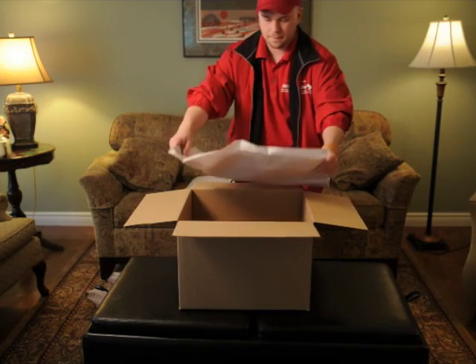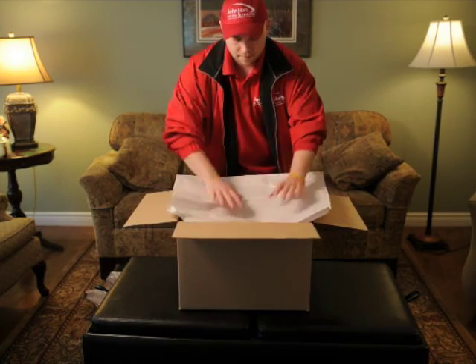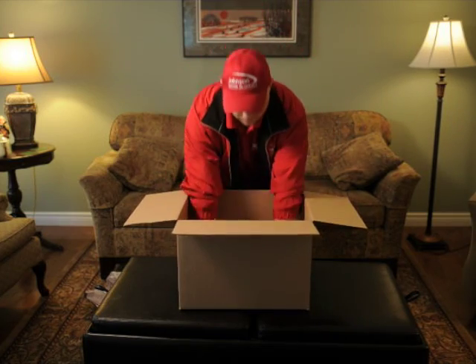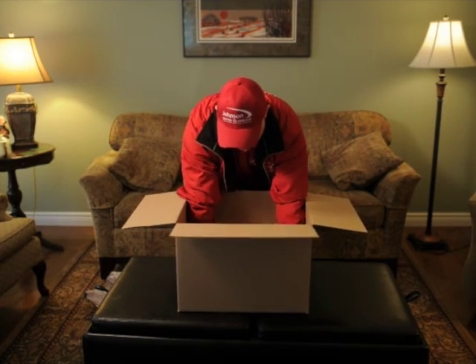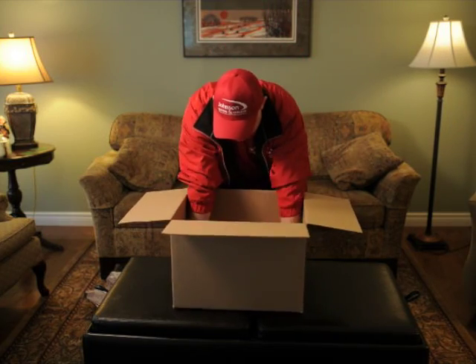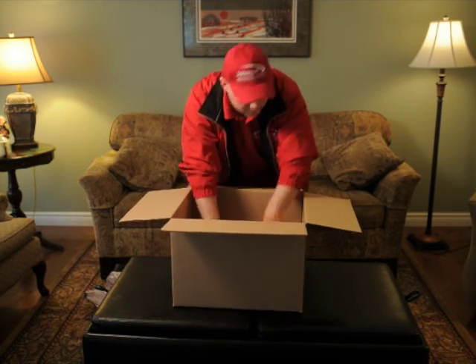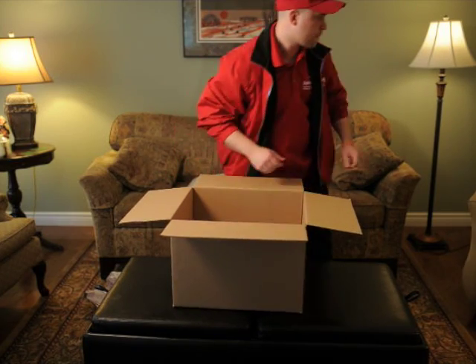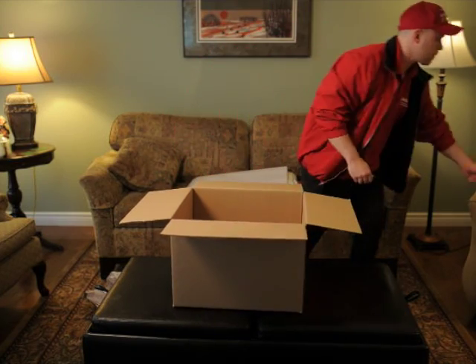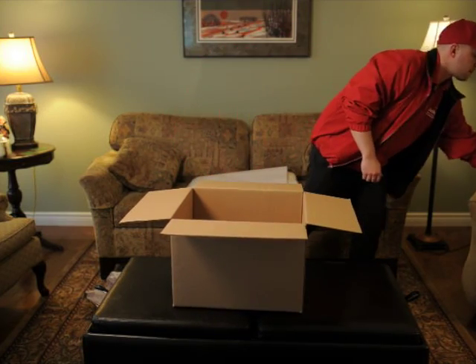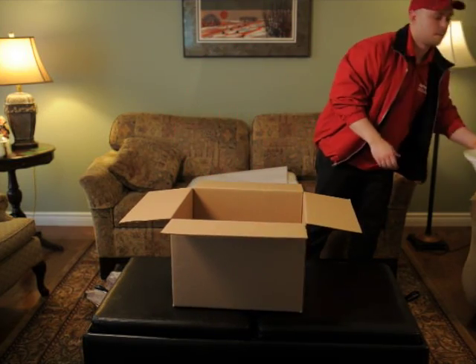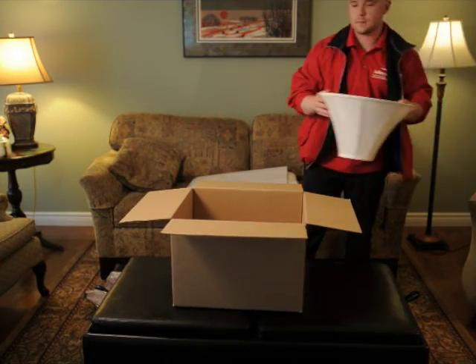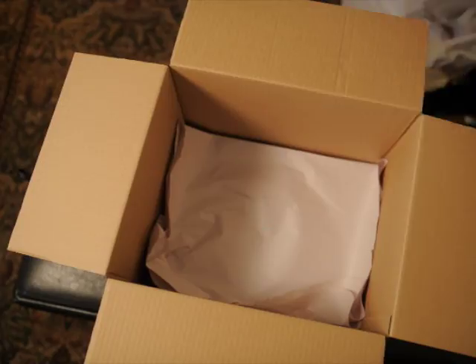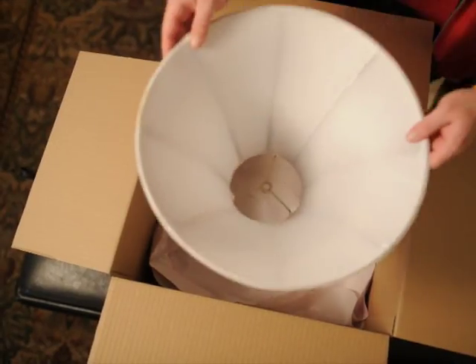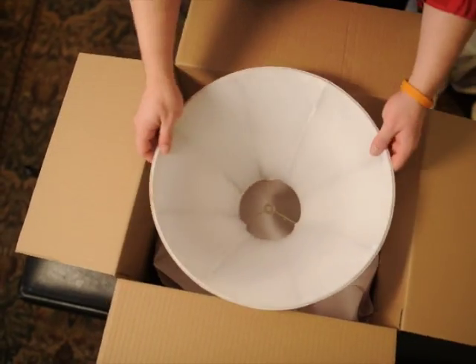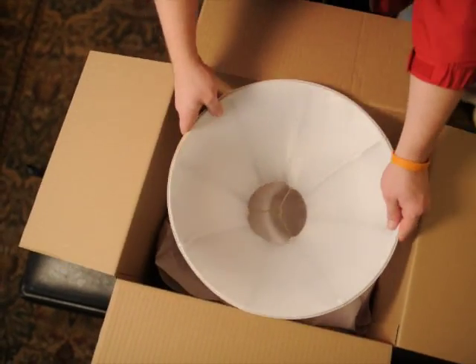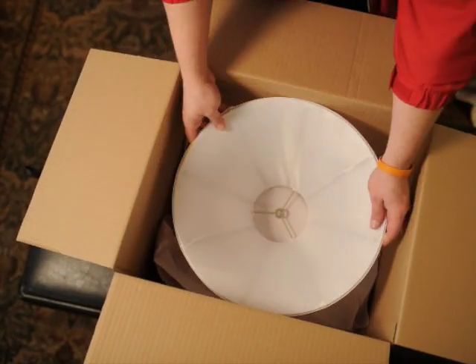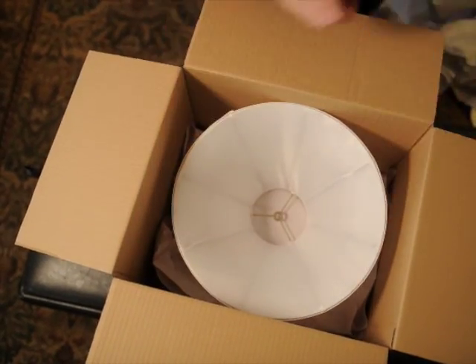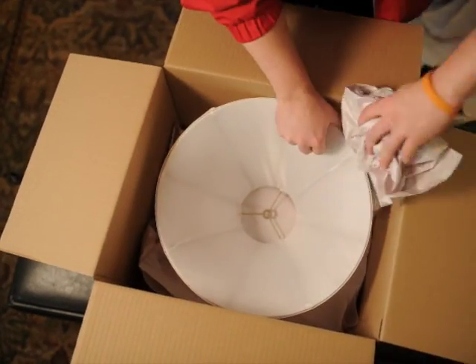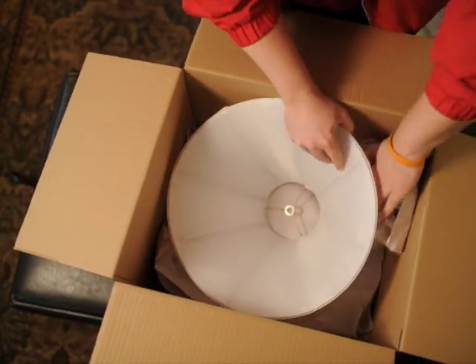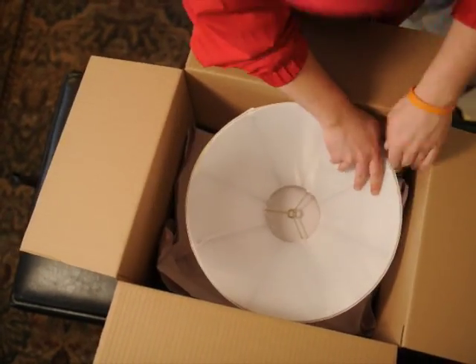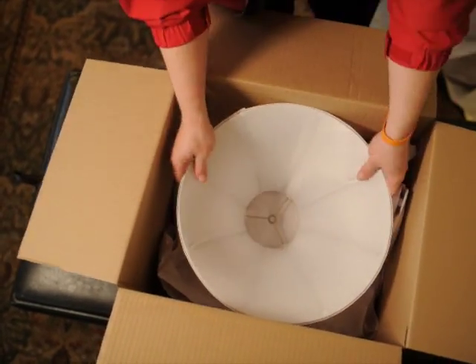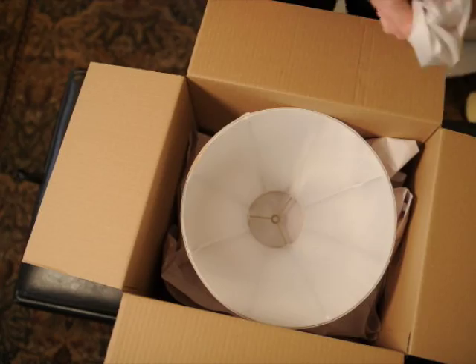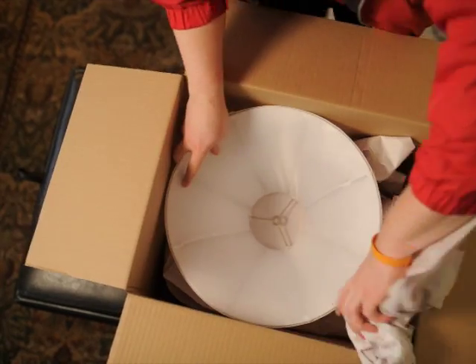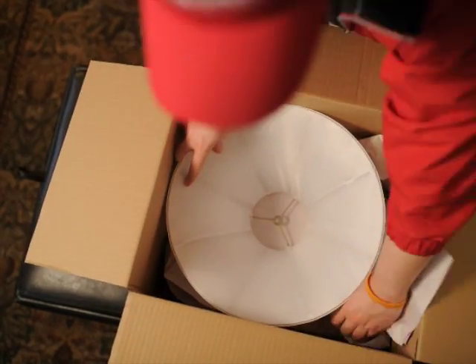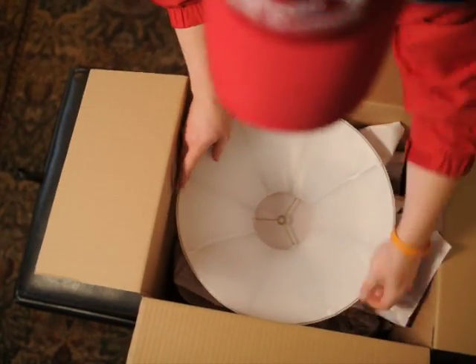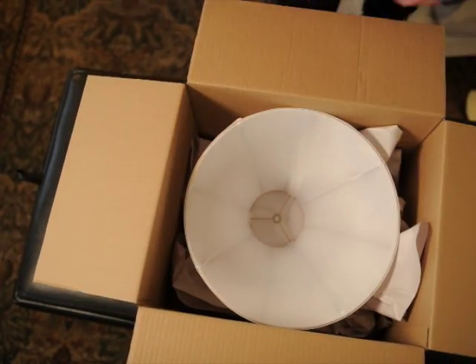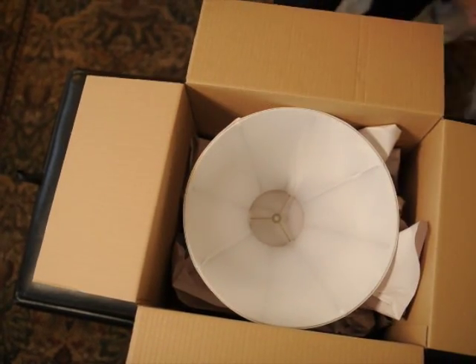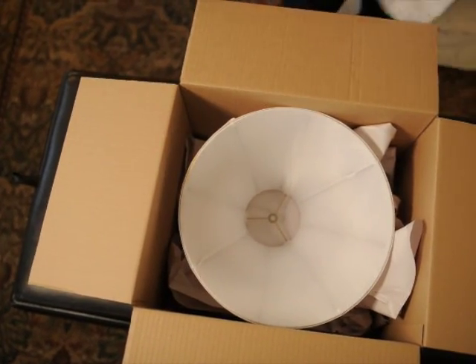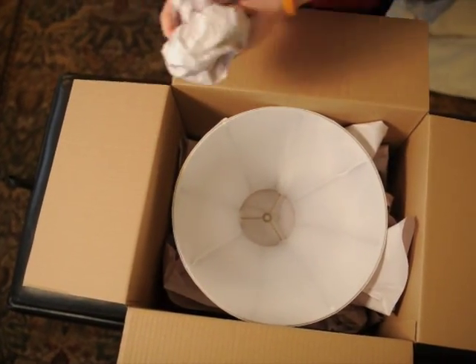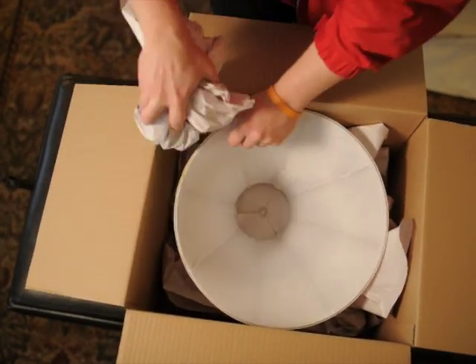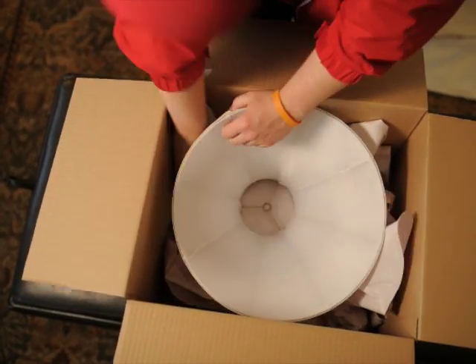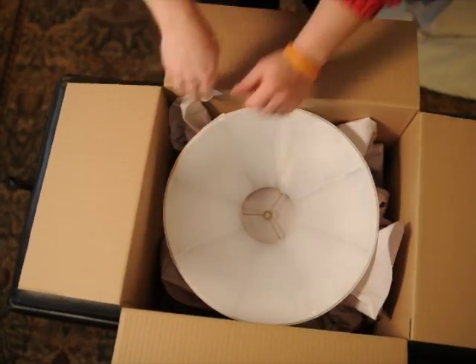When packing lamps, note that lampshades are very fragile and should be packed separately for maximum protection. Layer the bottom of a box with a sheet of packing paper. Place the lampshade in the box and fill the empty spaces with crumpled paper, and never pack other items with the lampshade.